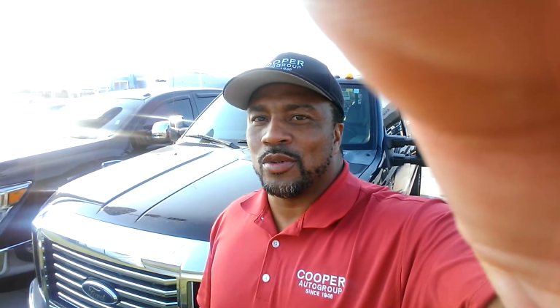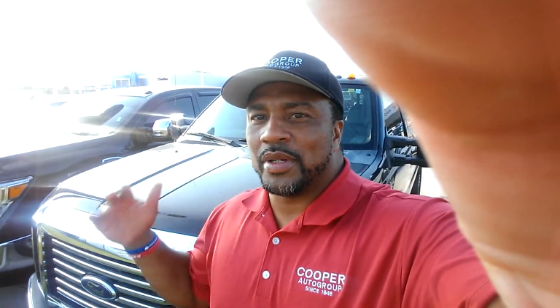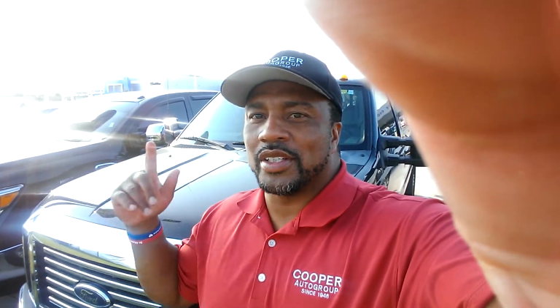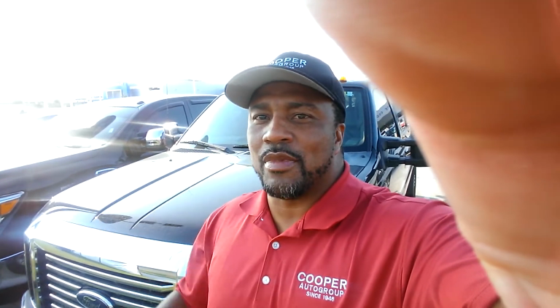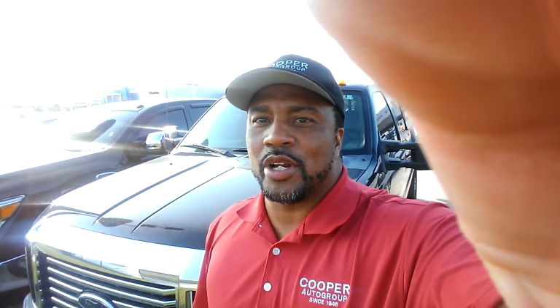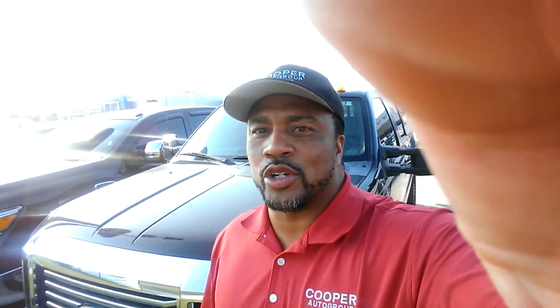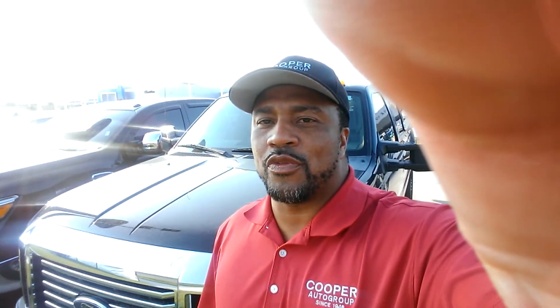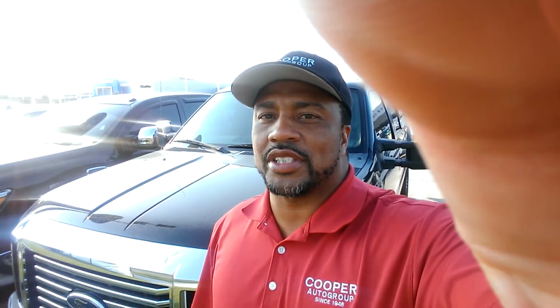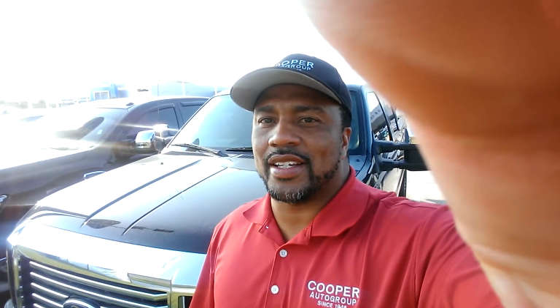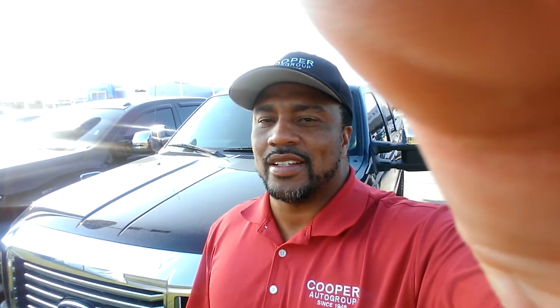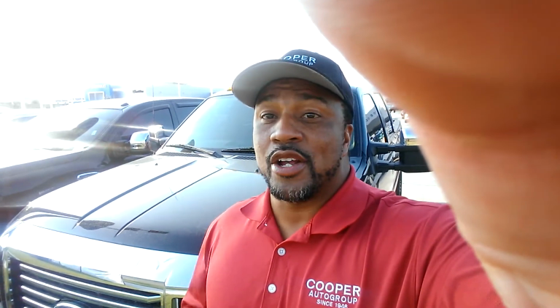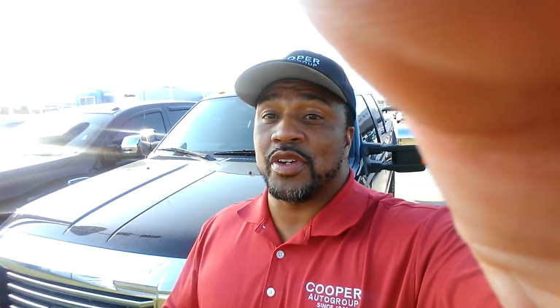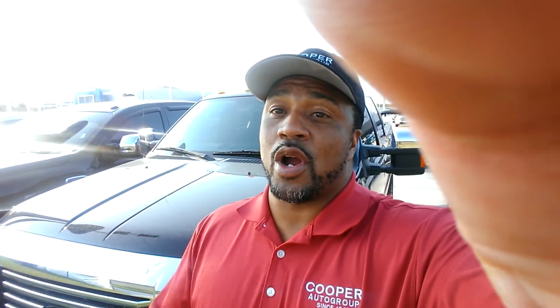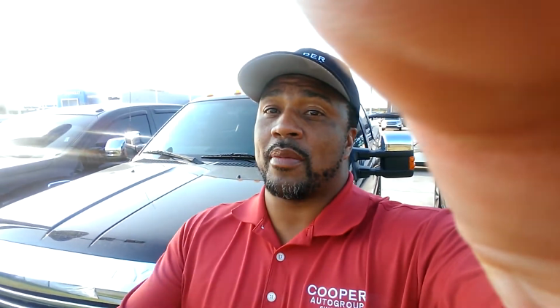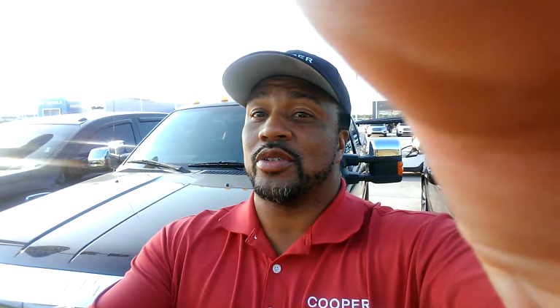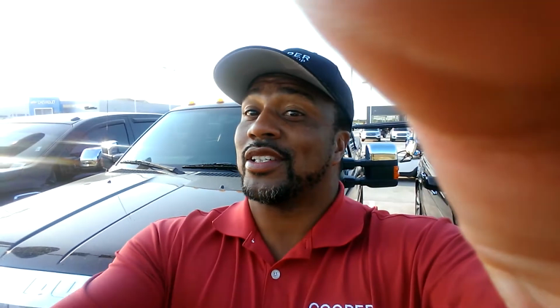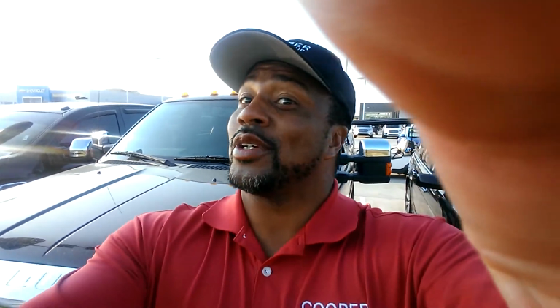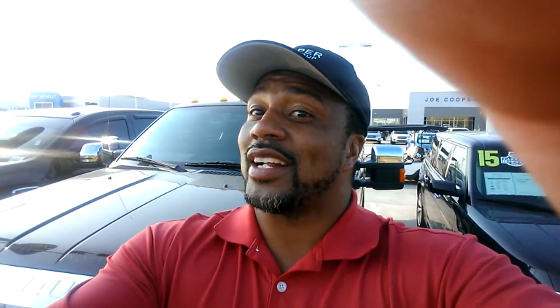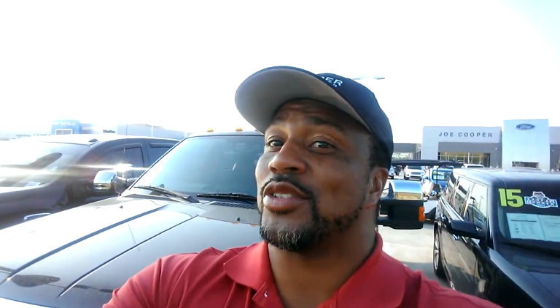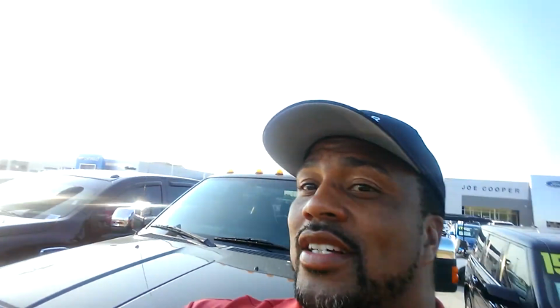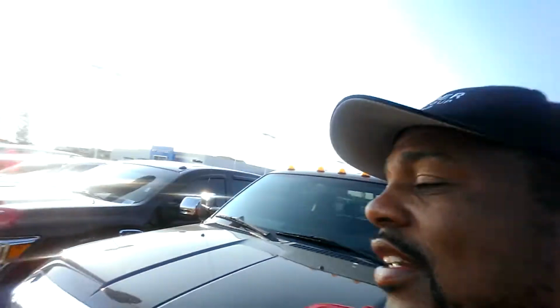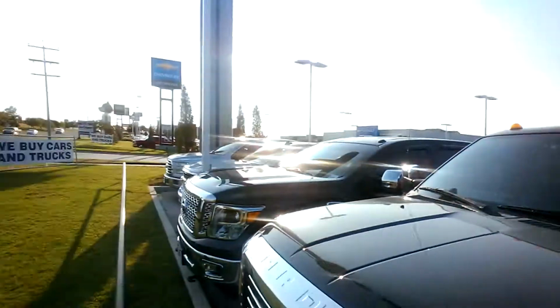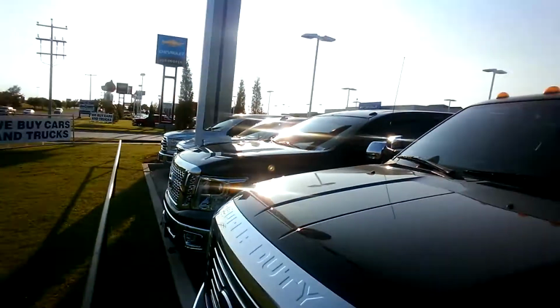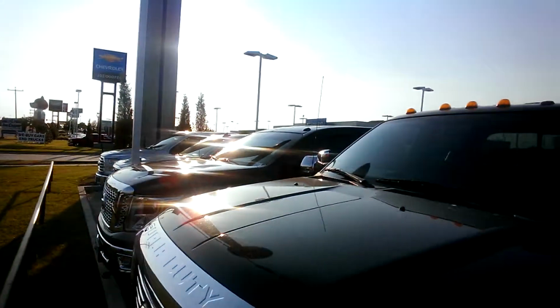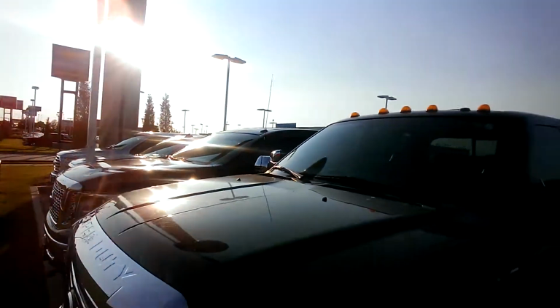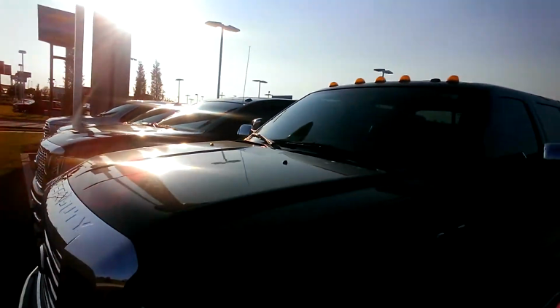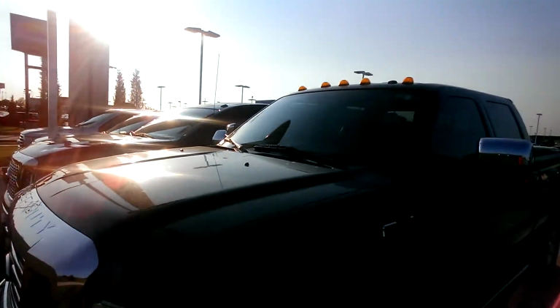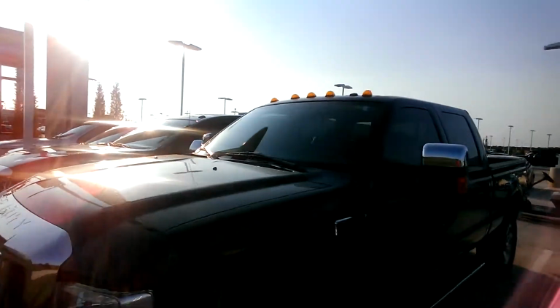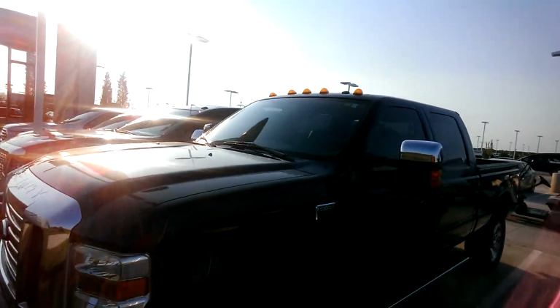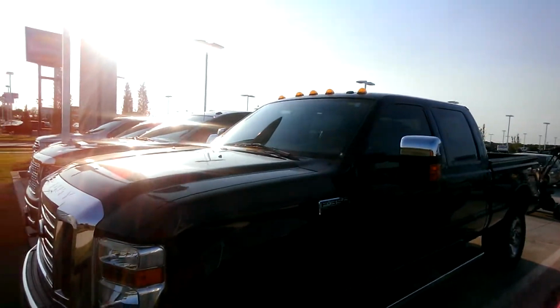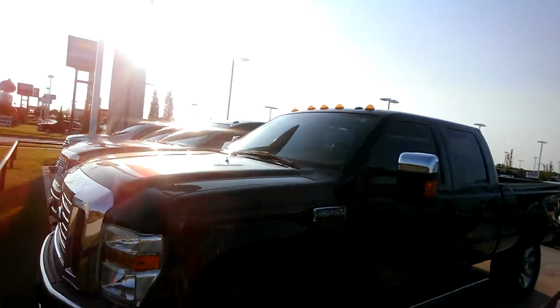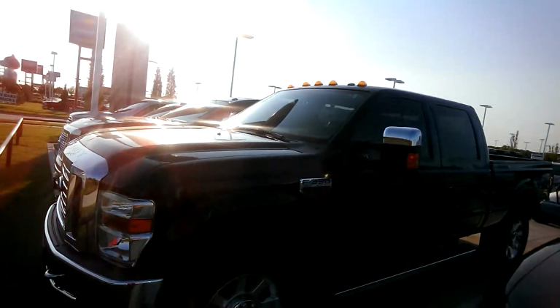Hello, Bill. This is Moe here at Joe Cooper Ford in Shawnee. Here's the video I promised you — I think you'll really like this truck and hopefully we can make it happen. It's a Lariat.